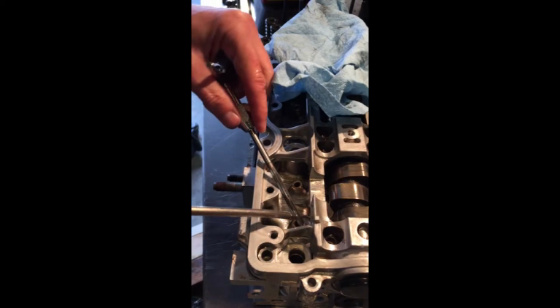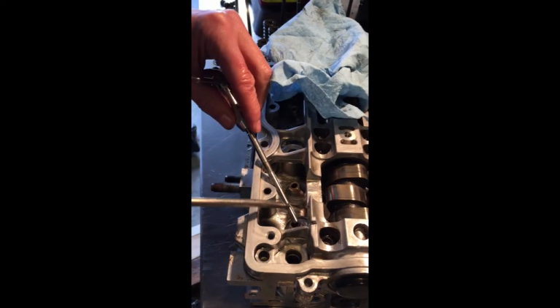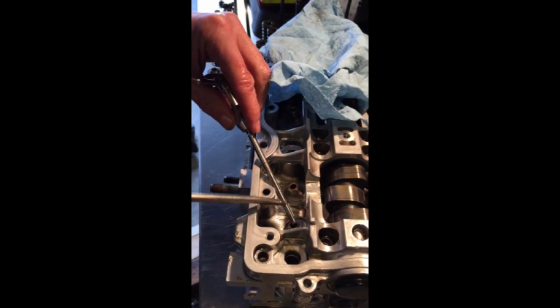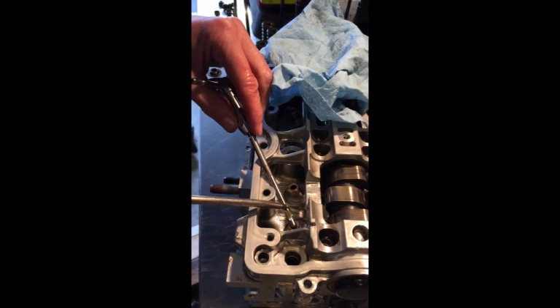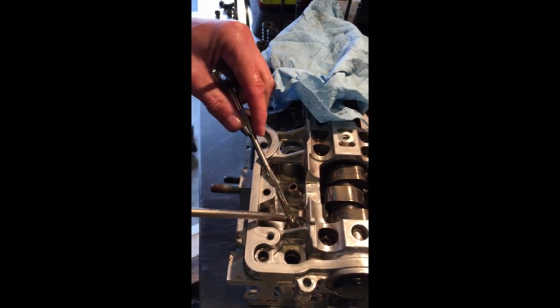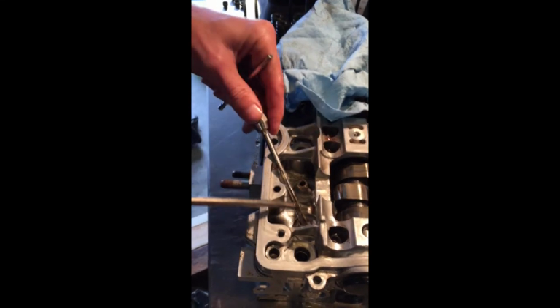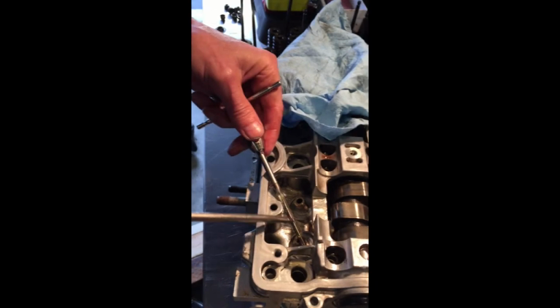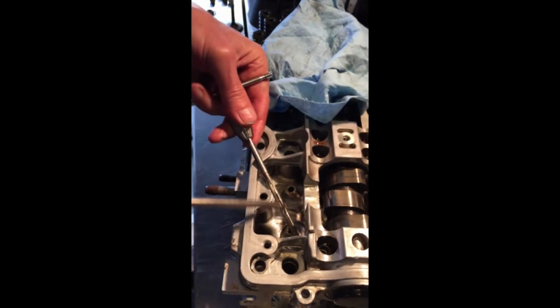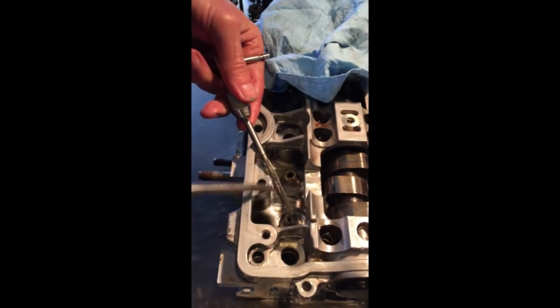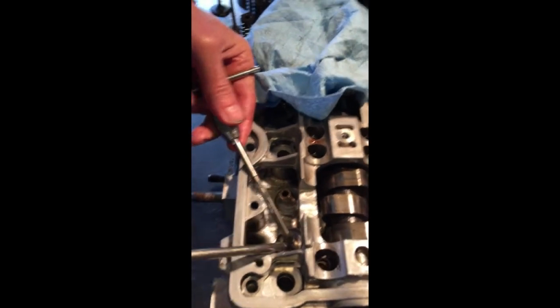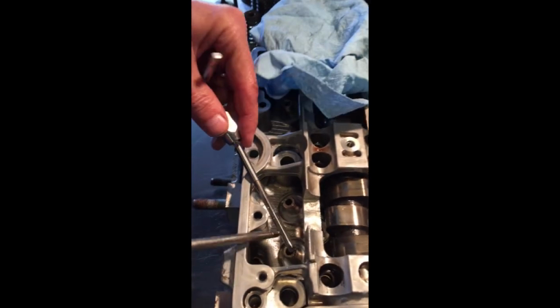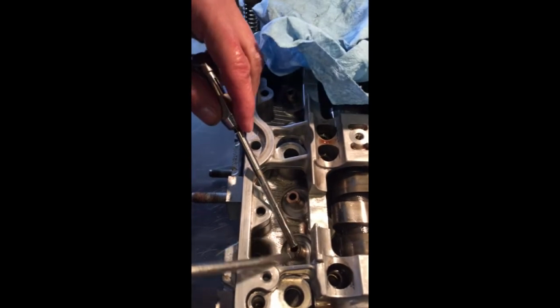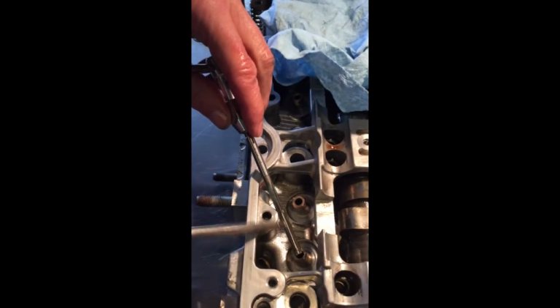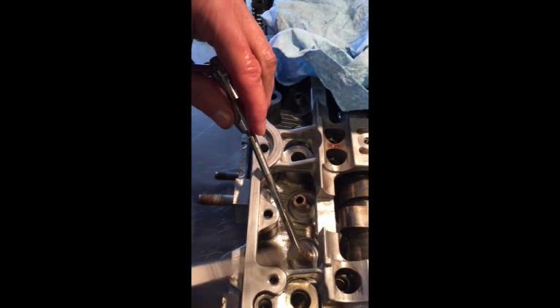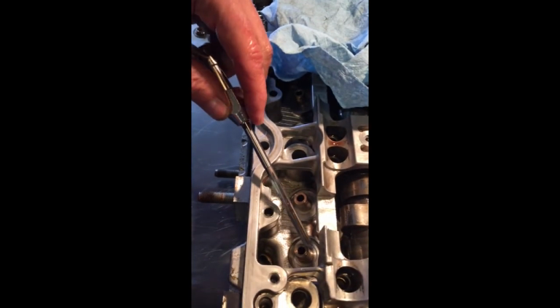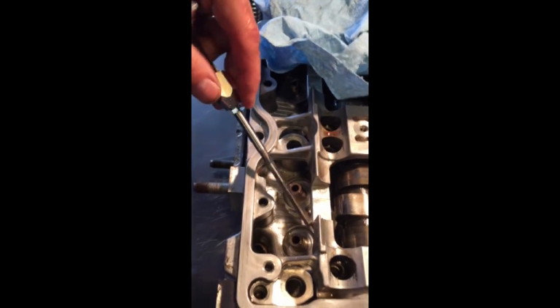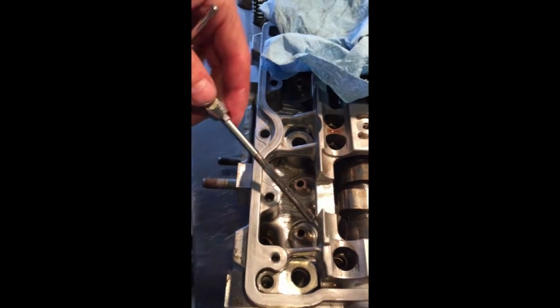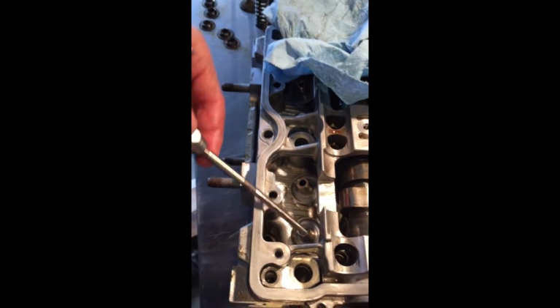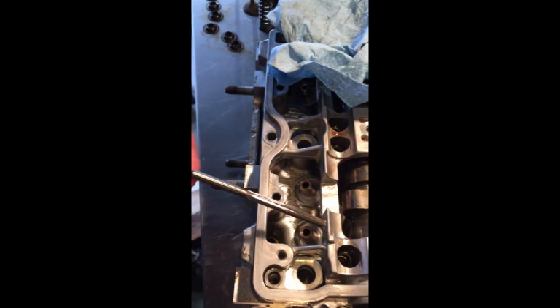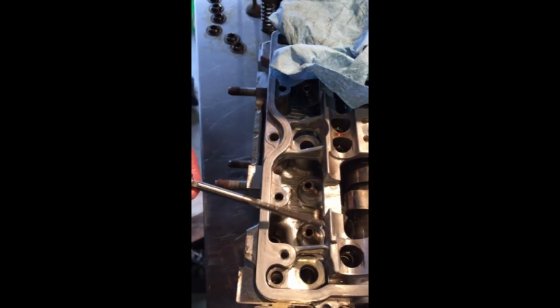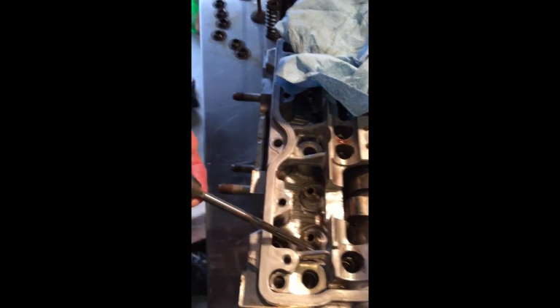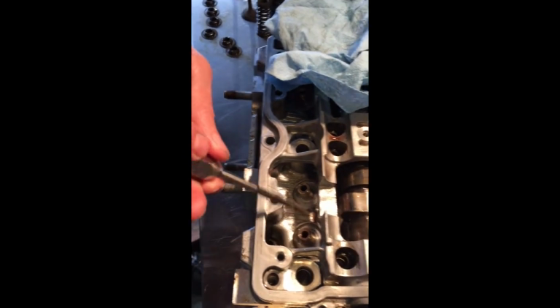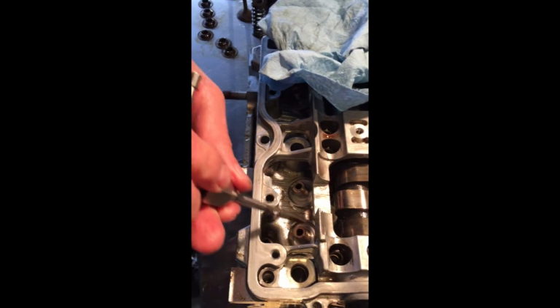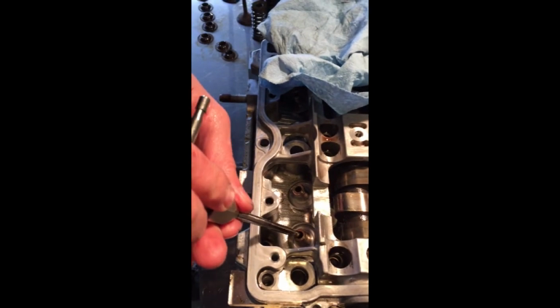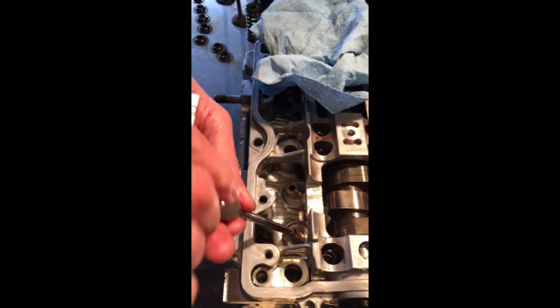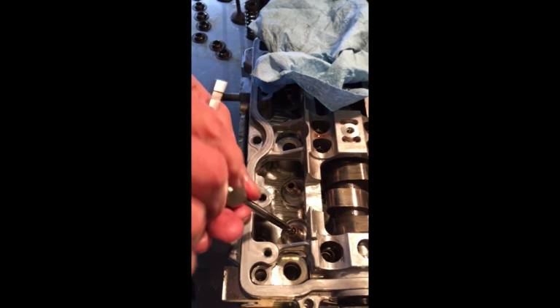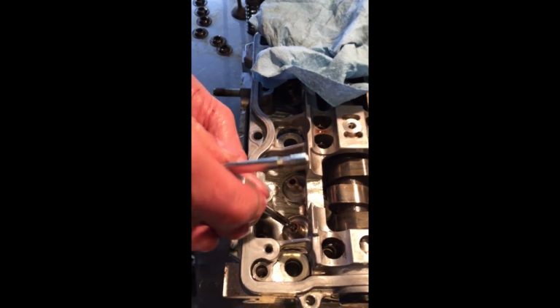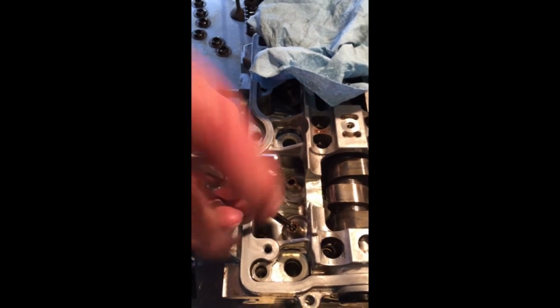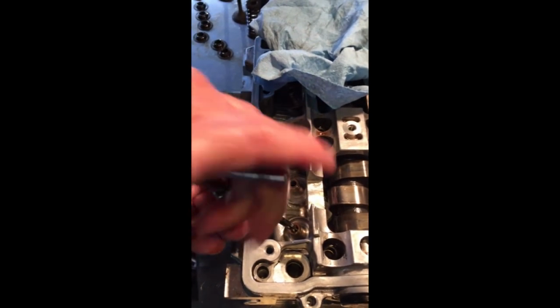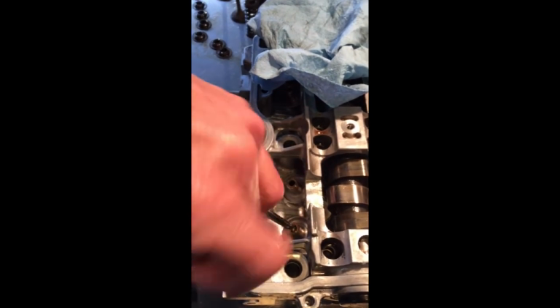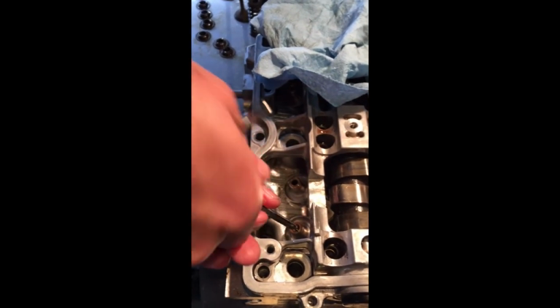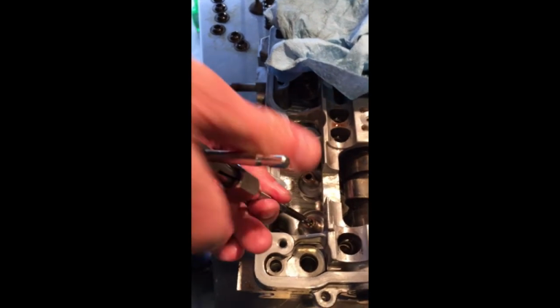Once the guides are in place, they need to be reamed. I'm using Subaru tool number 499-76-7400. I'll put this tool number in the comments section.